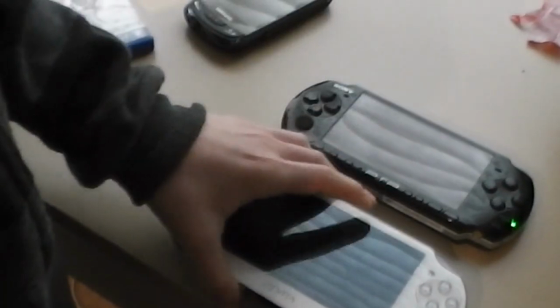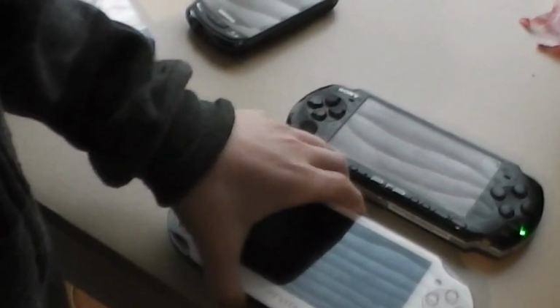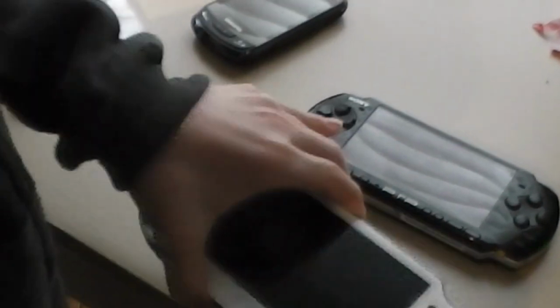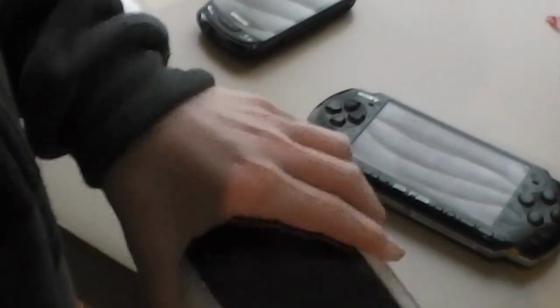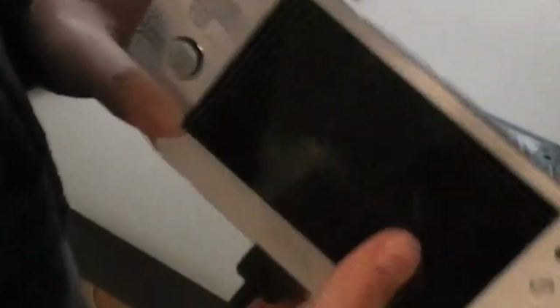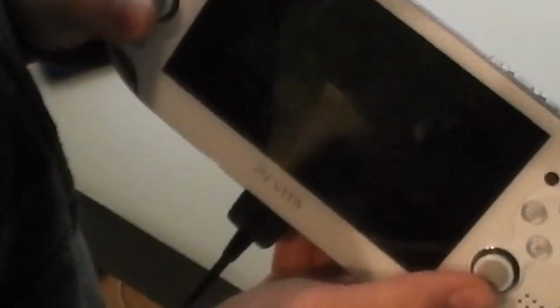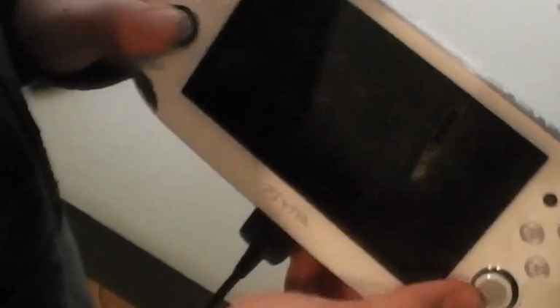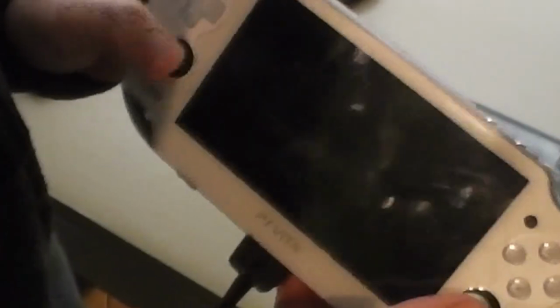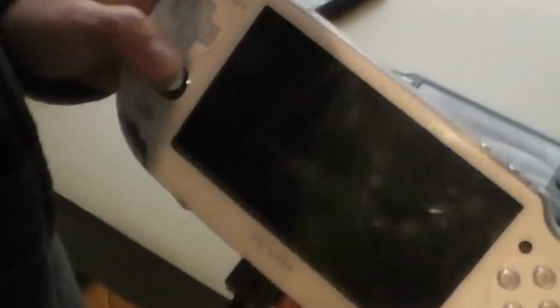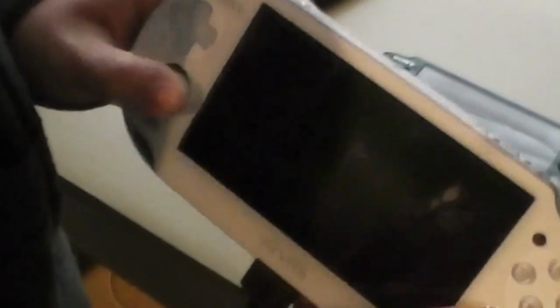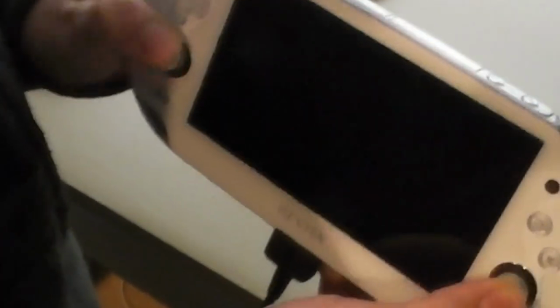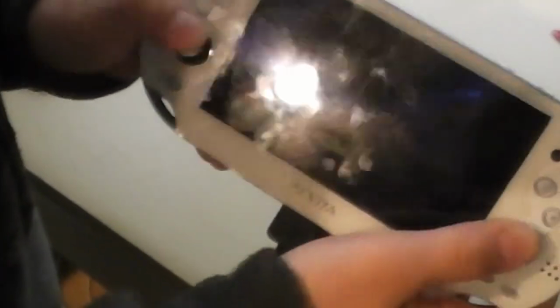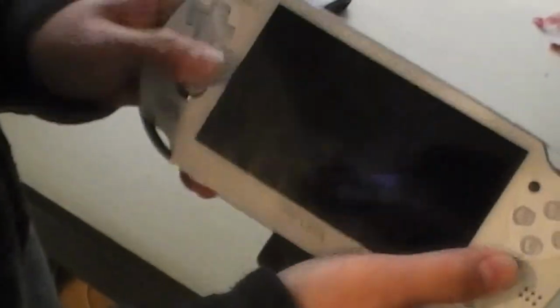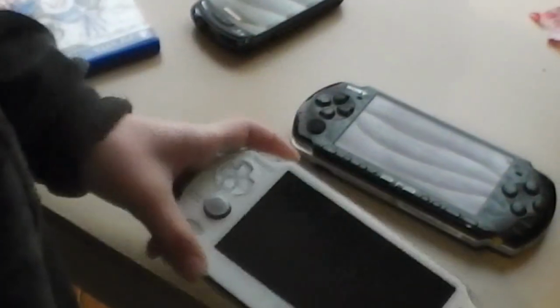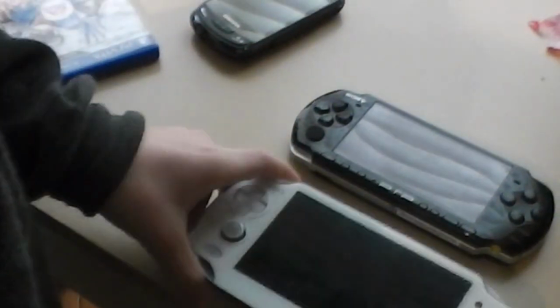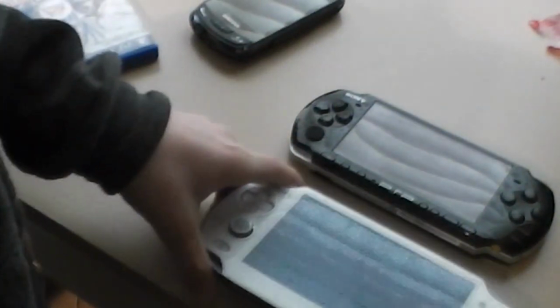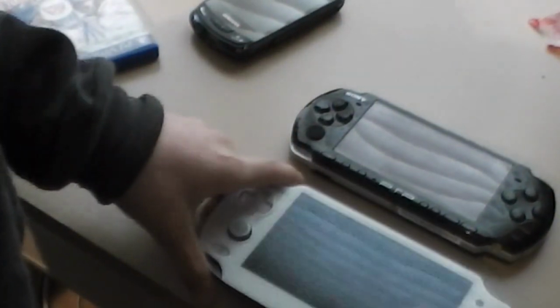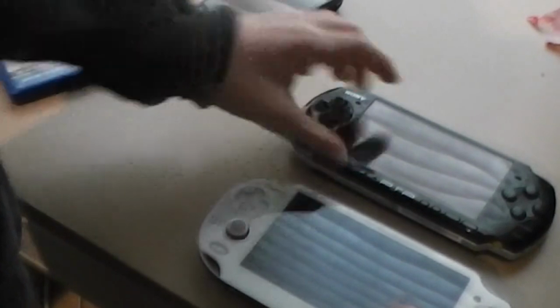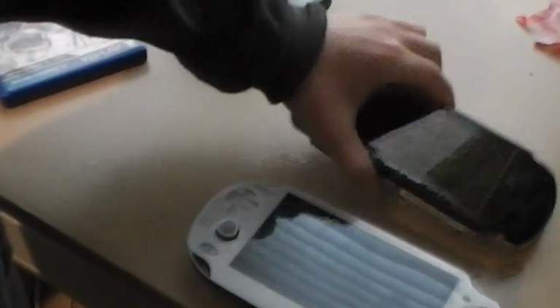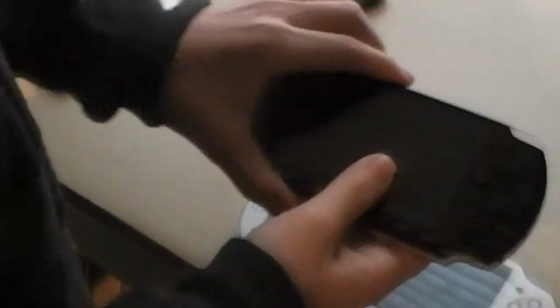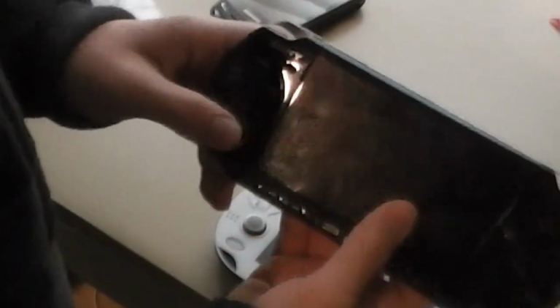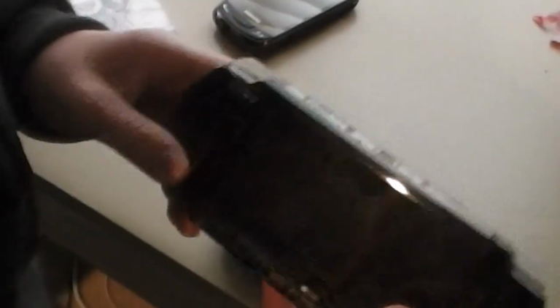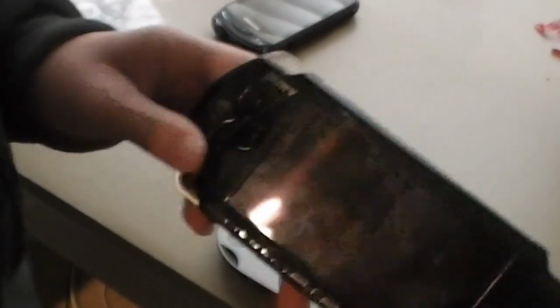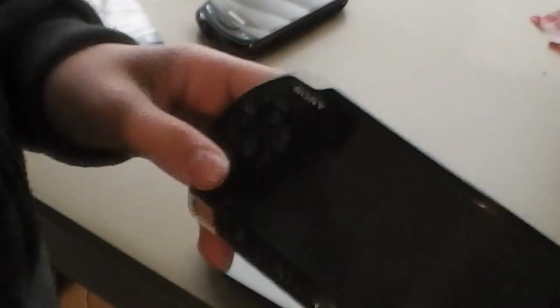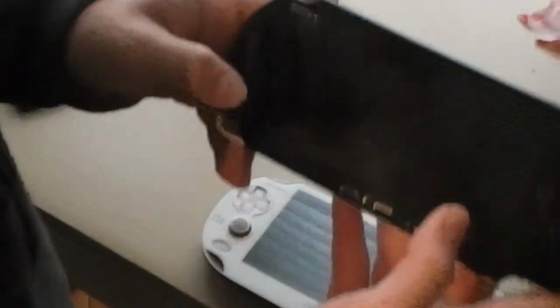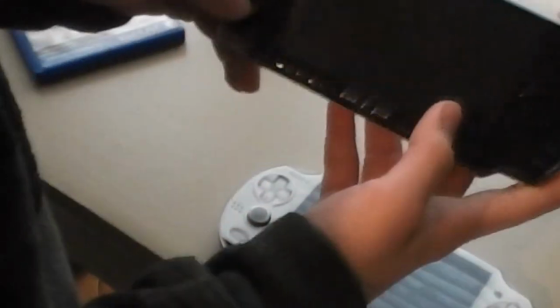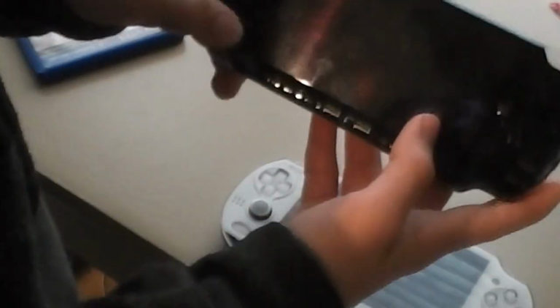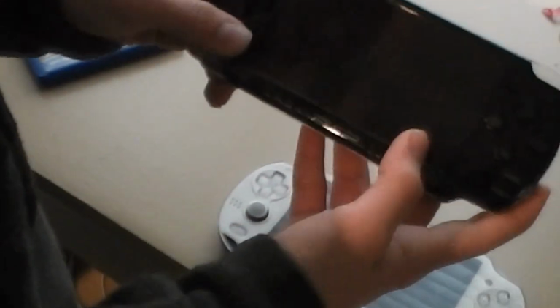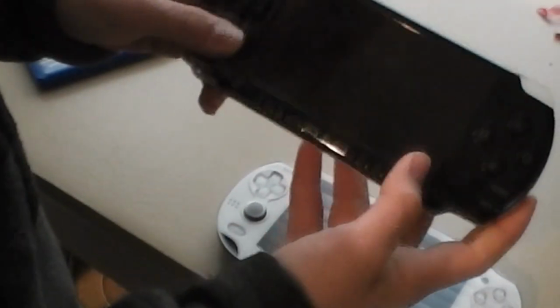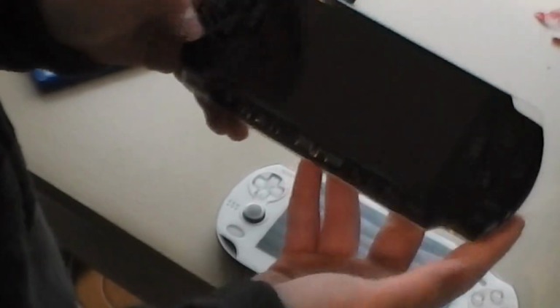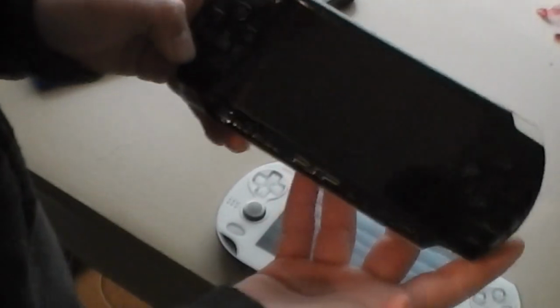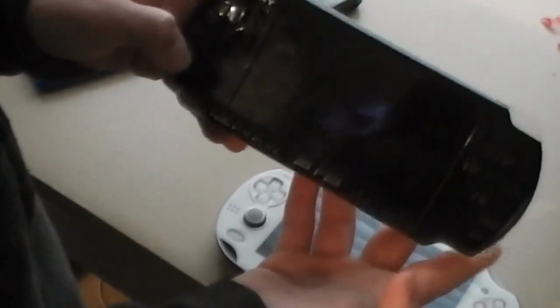The PS Vita has two joysticks, as you can see. The PSP 3000 only has one joystick. You can't see it that well because it's black.